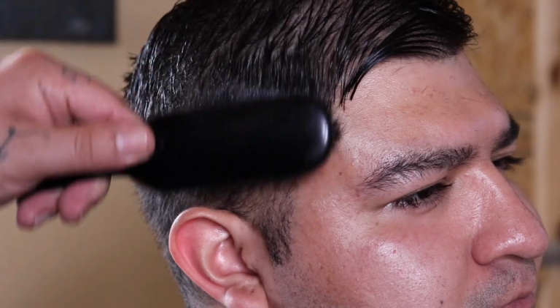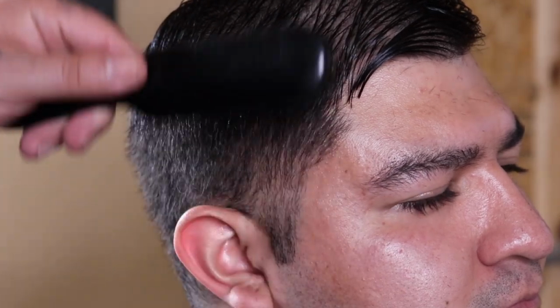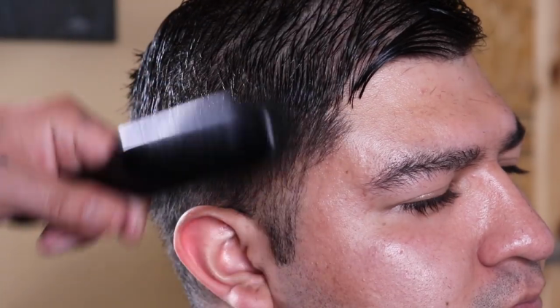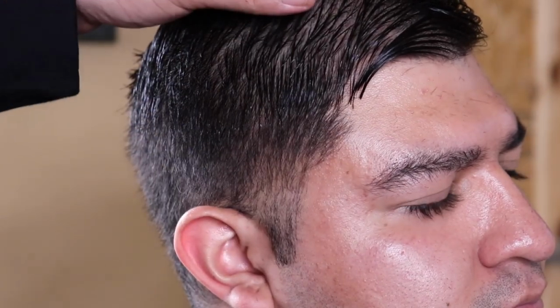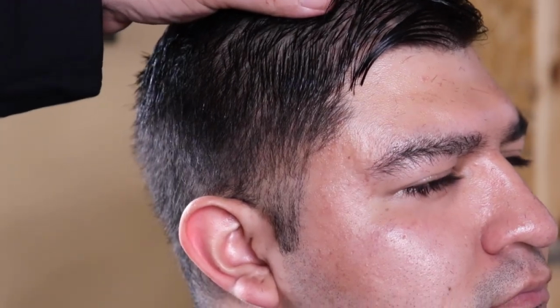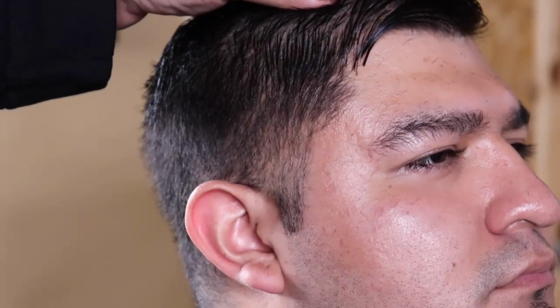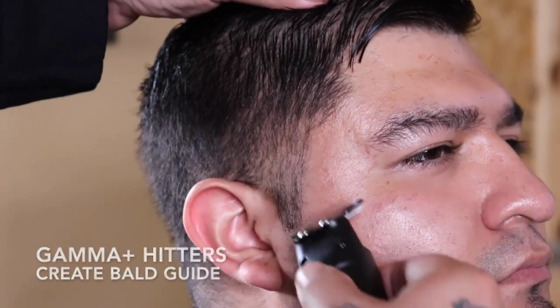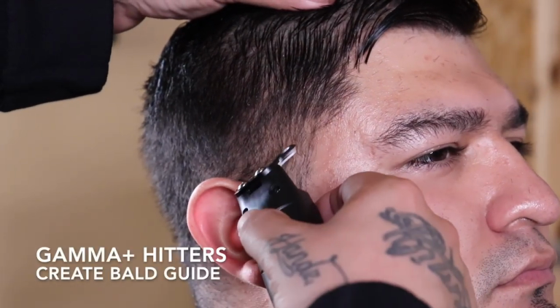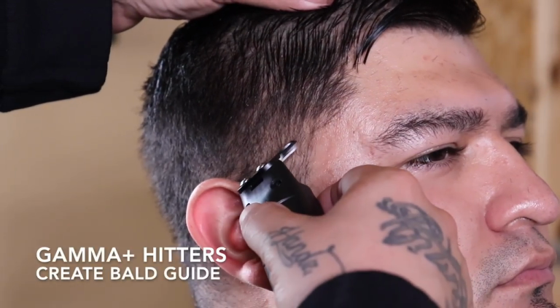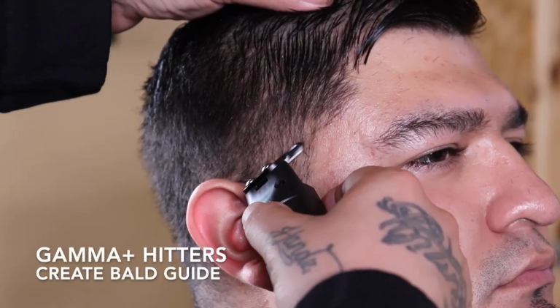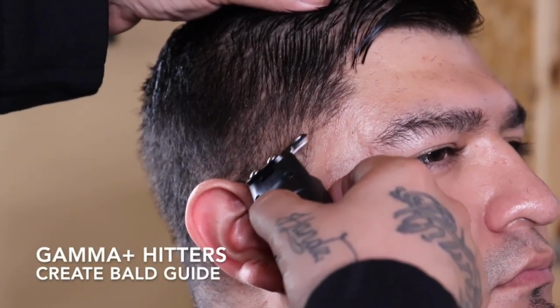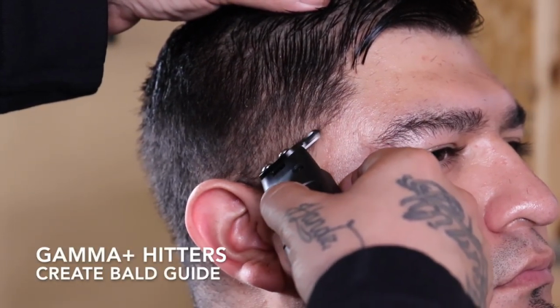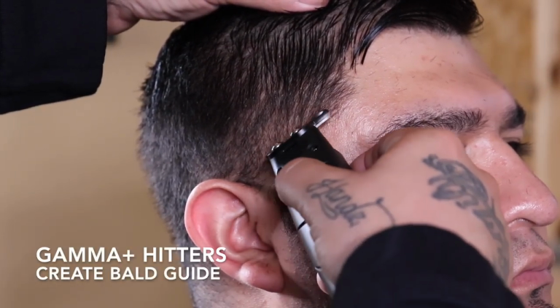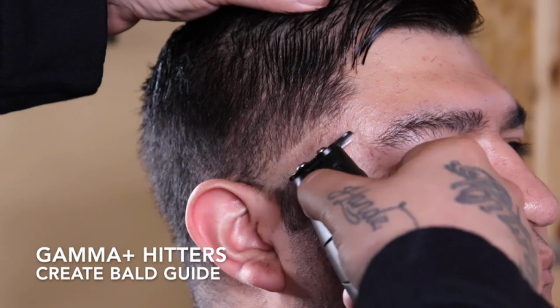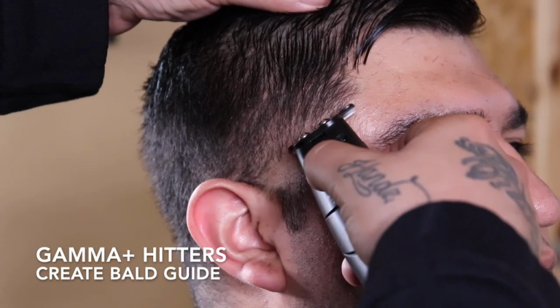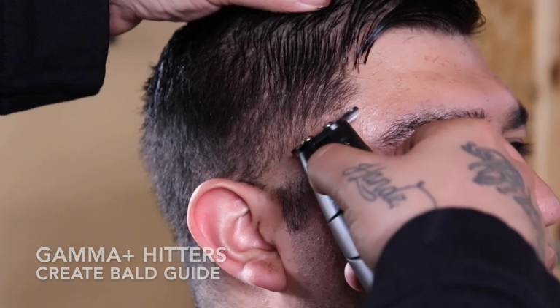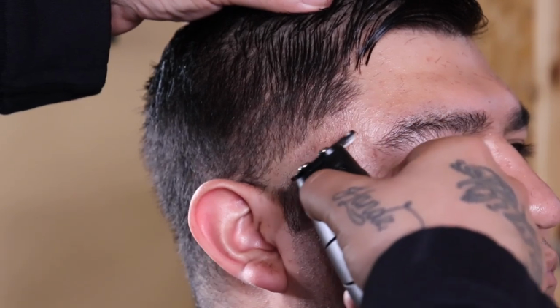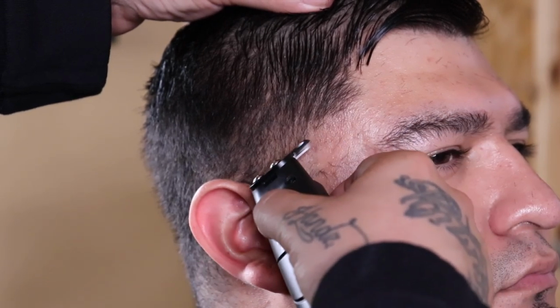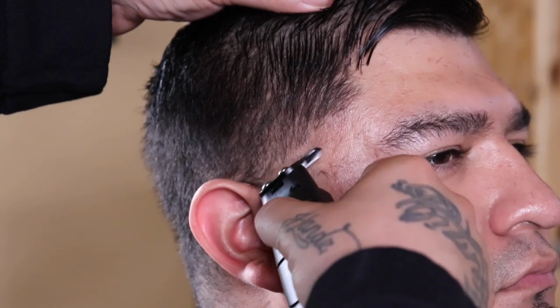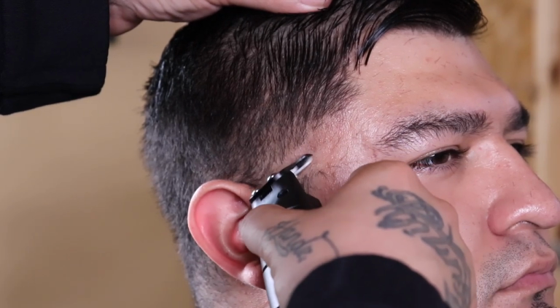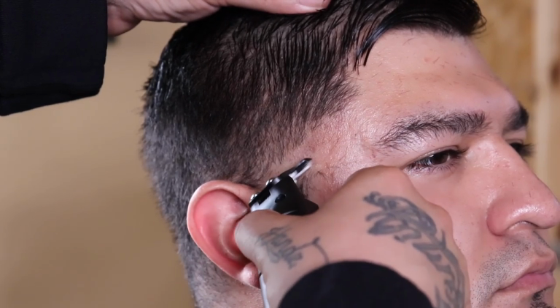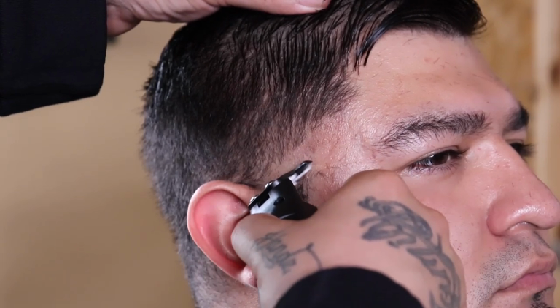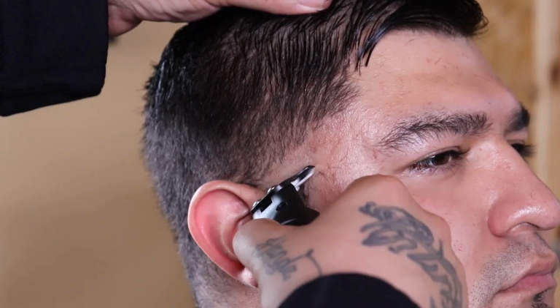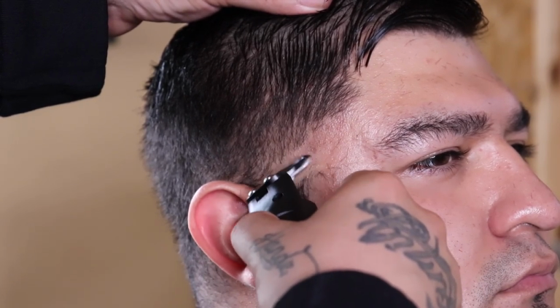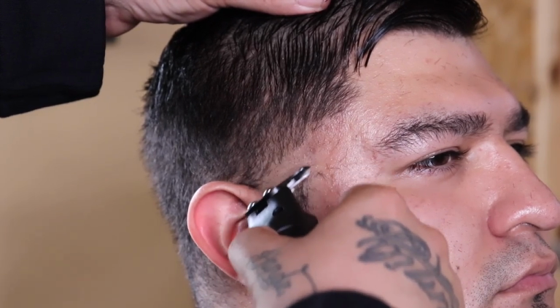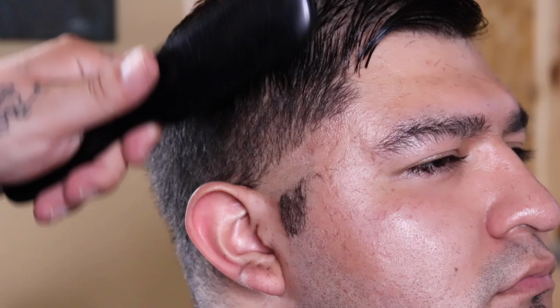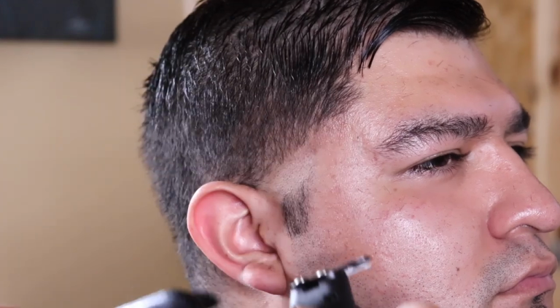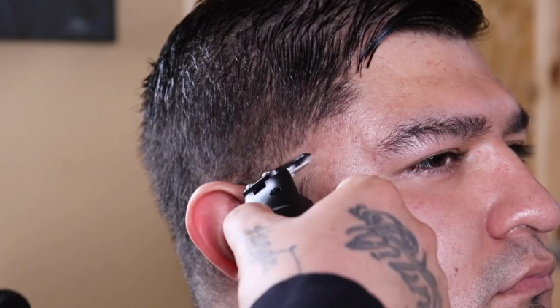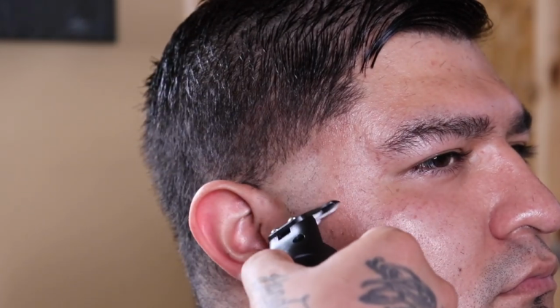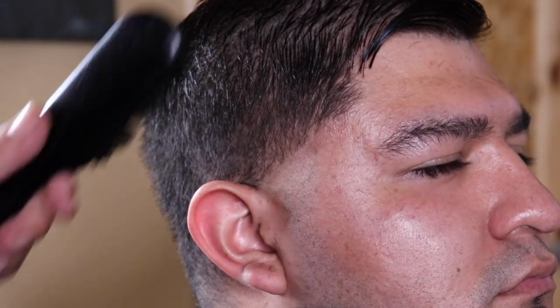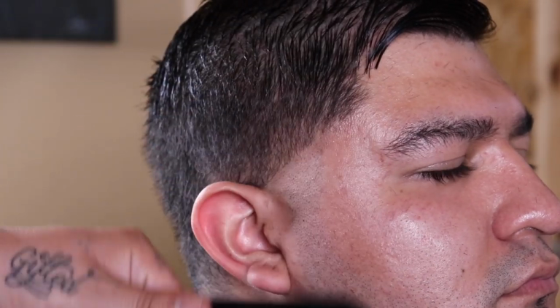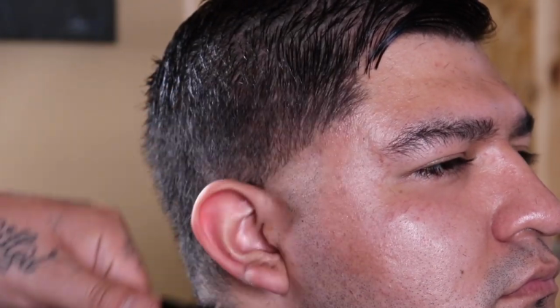Alright, so now that I have the top finished and cut to the desired length, I'm going to go ahead and begin to do a side taper. So I'm coming in with my gamma hitter and I'm going to begin to set my first guideline, which is going to be my bald guide.